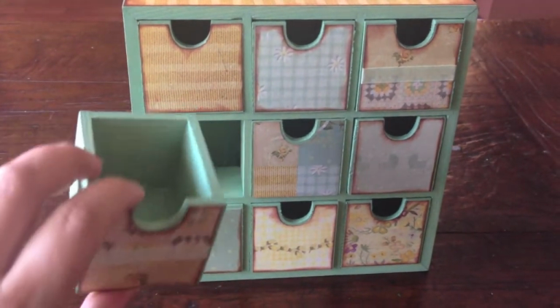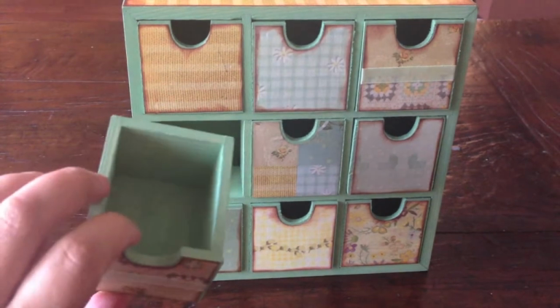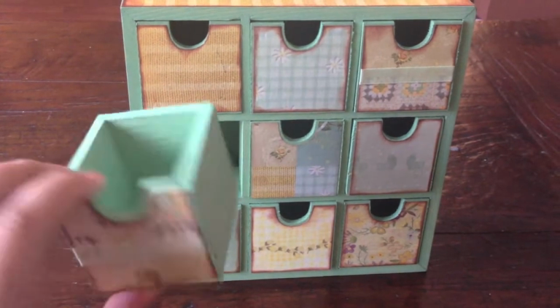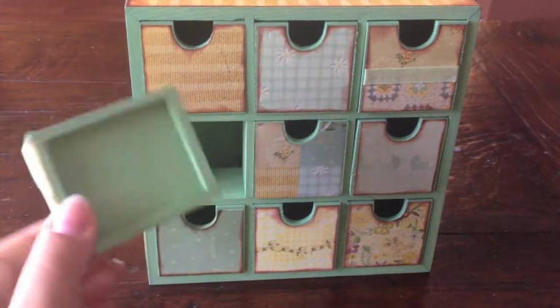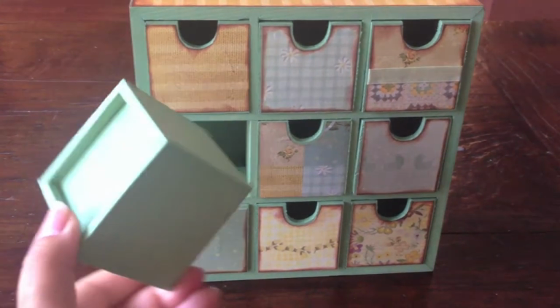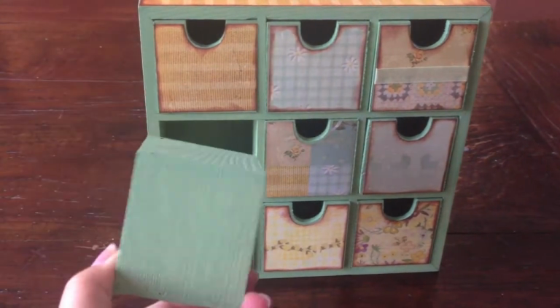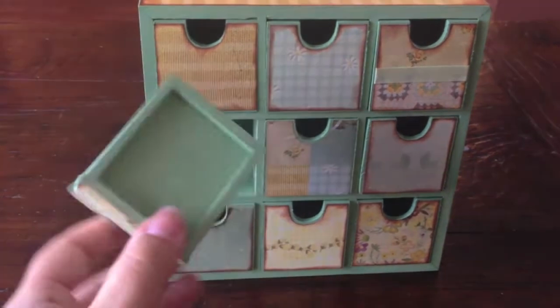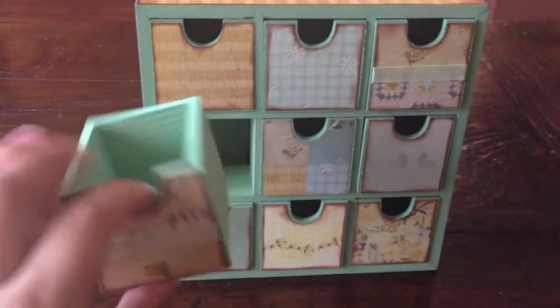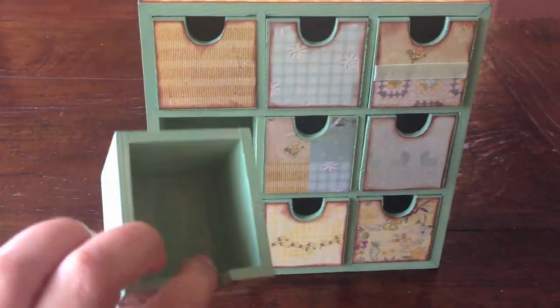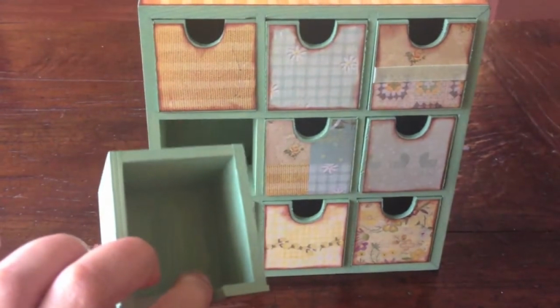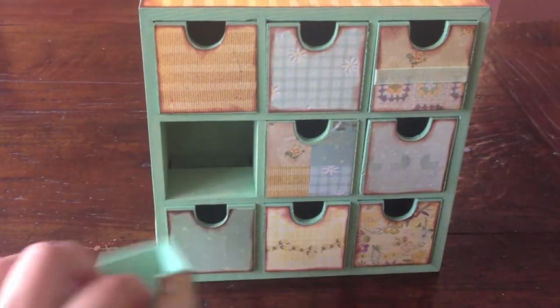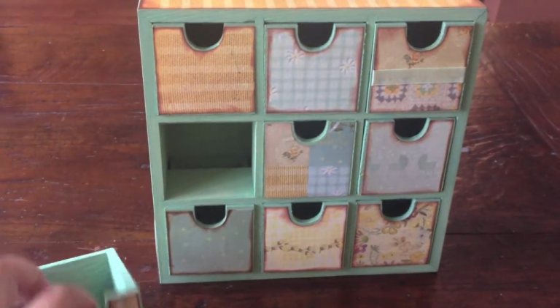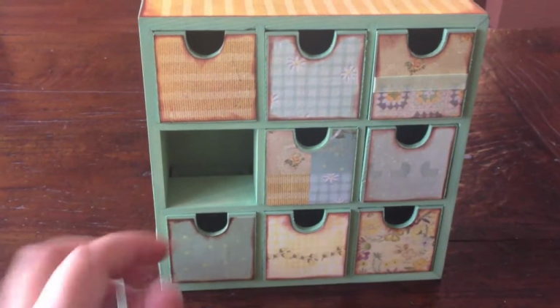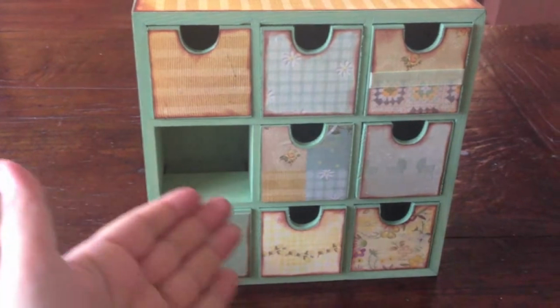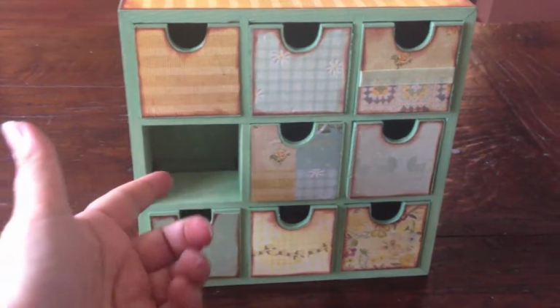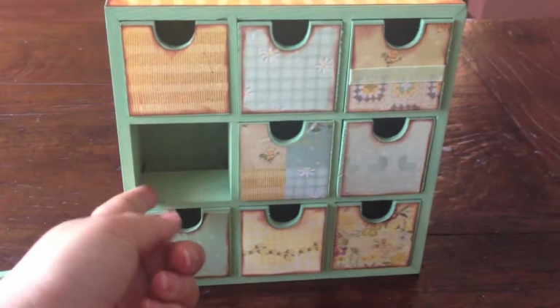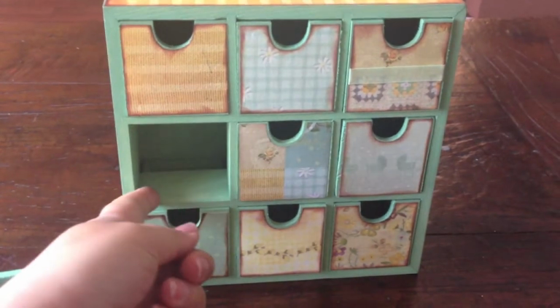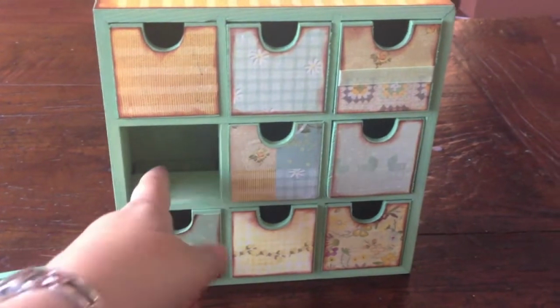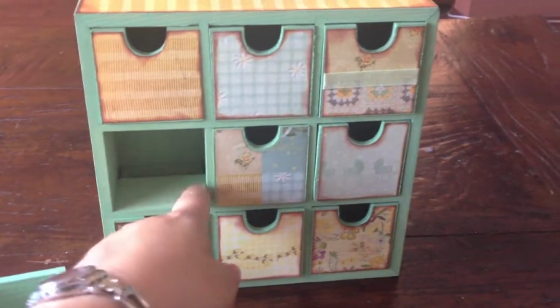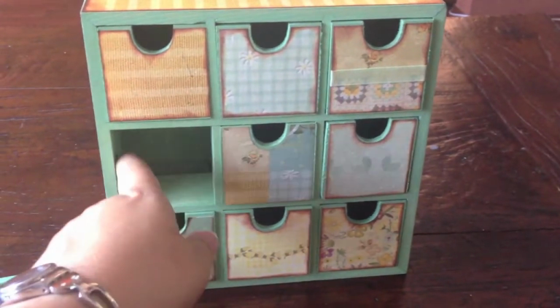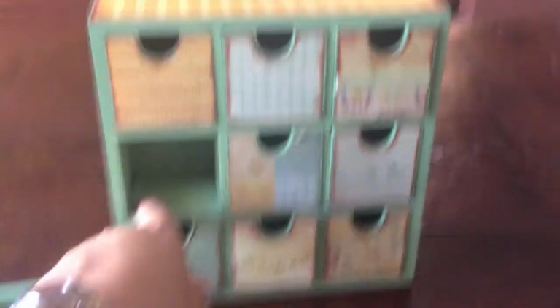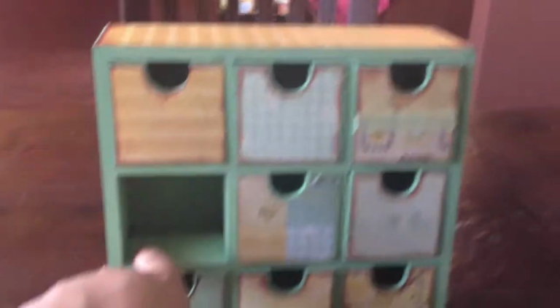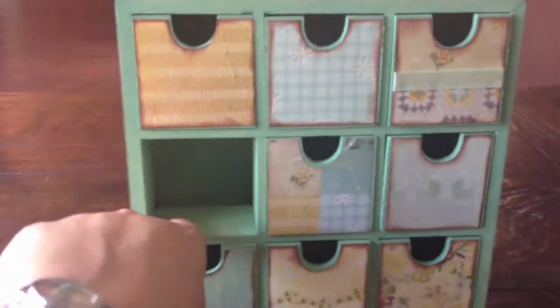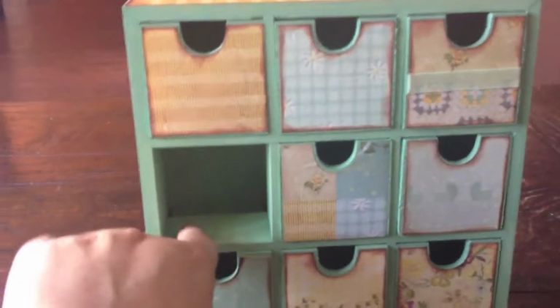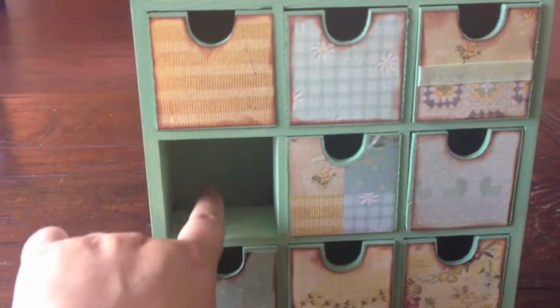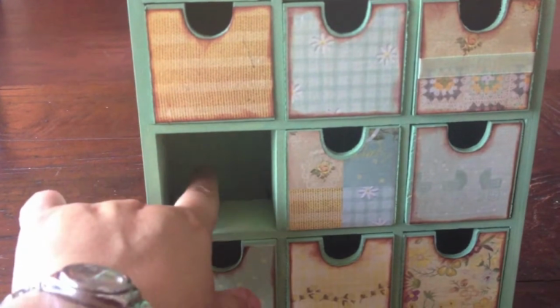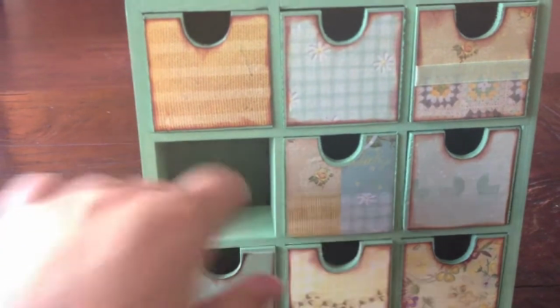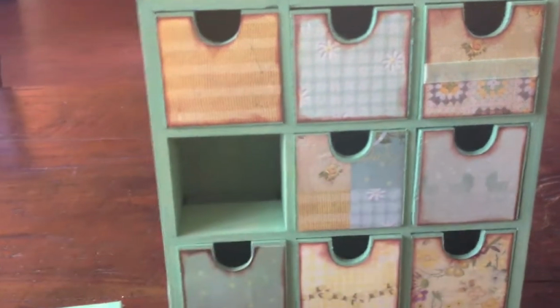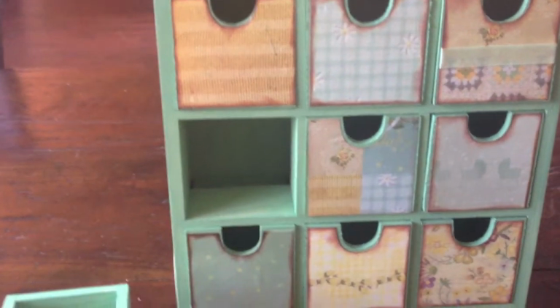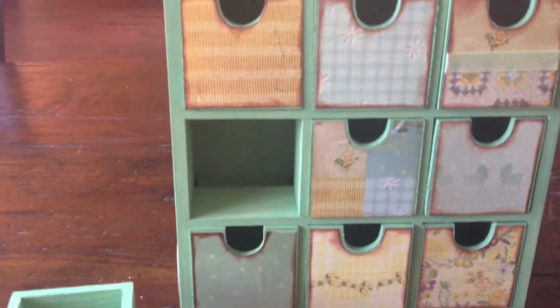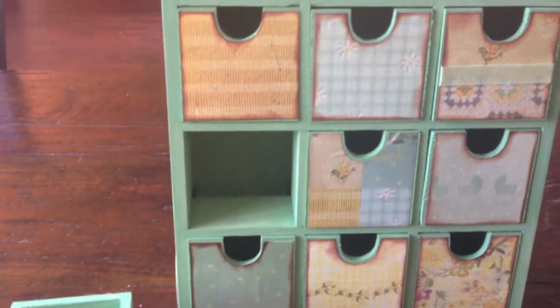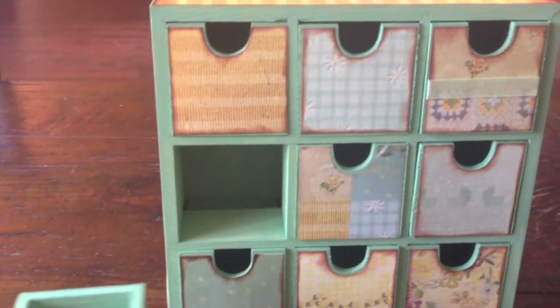I painted the whole drawer inside and outside, and the same goes for the box itself — the insides and even the back. Everything is green.